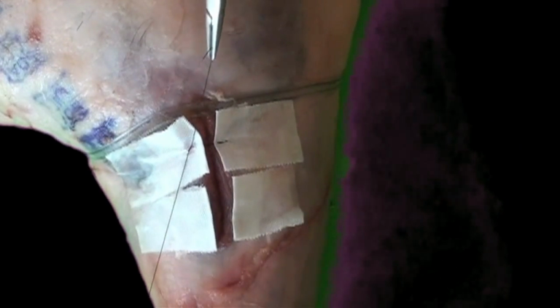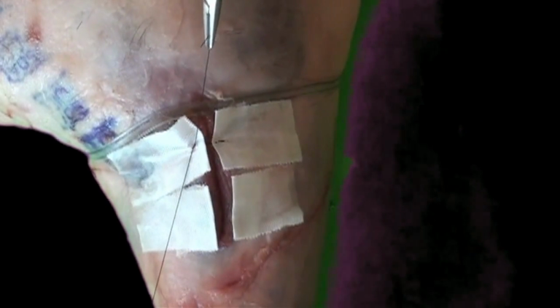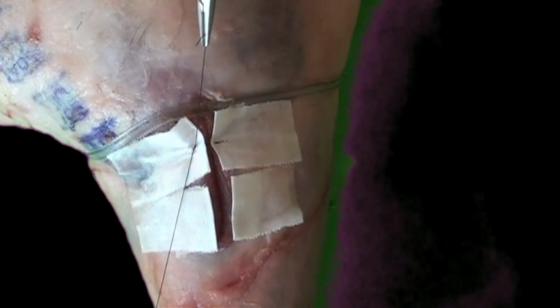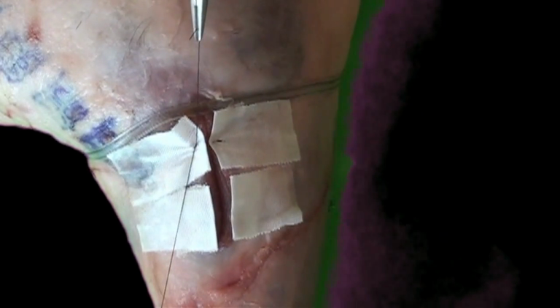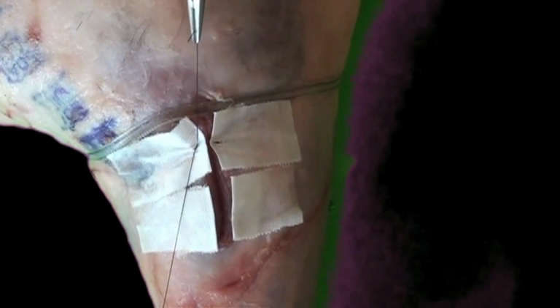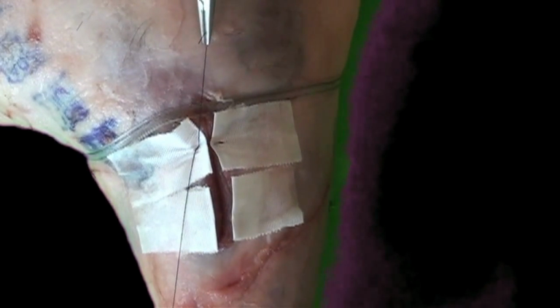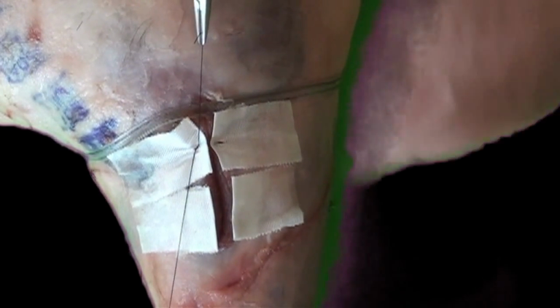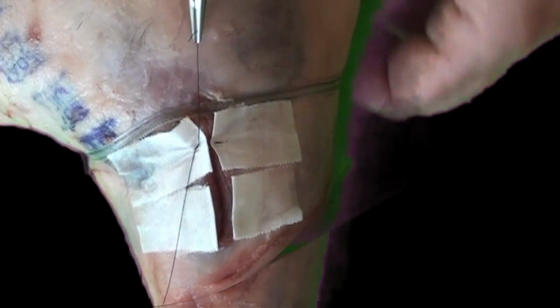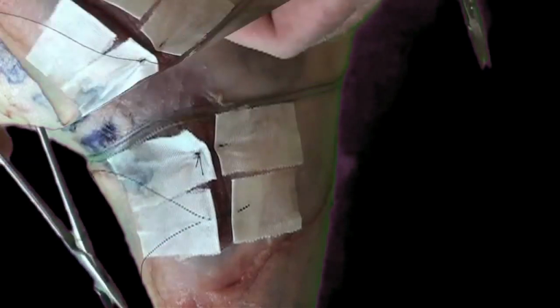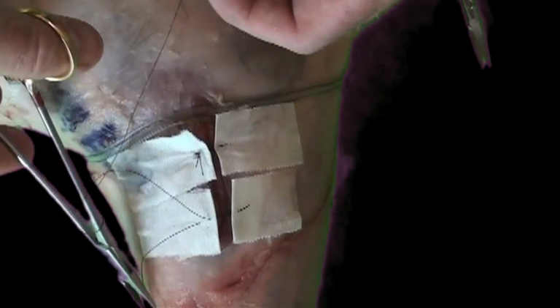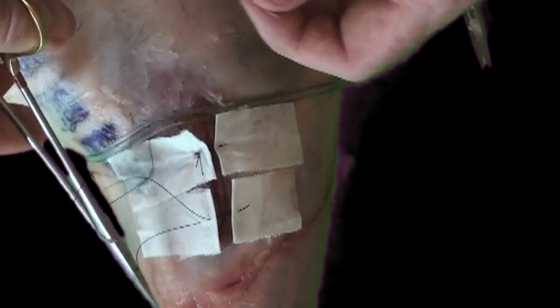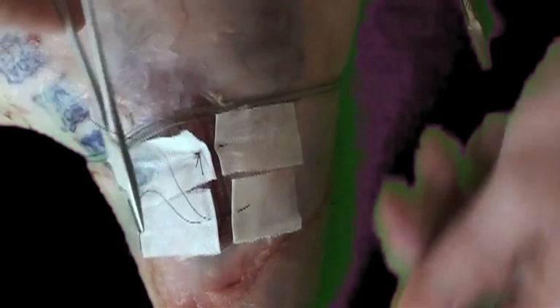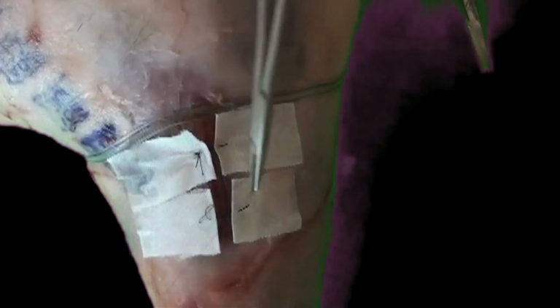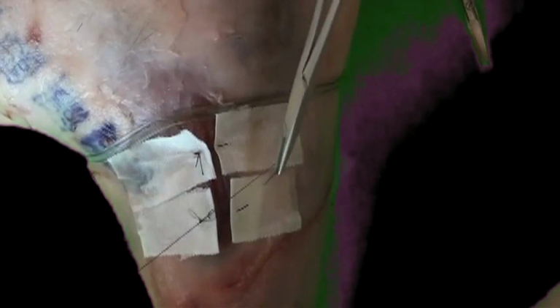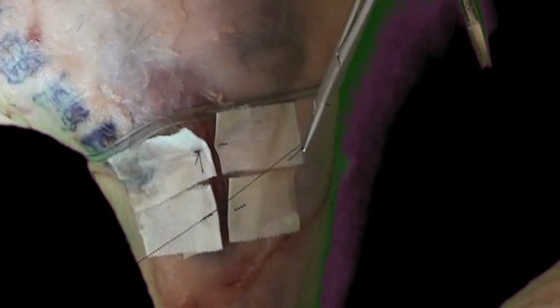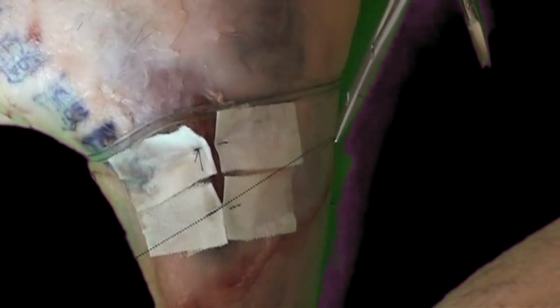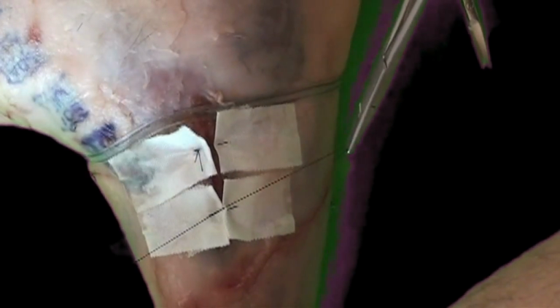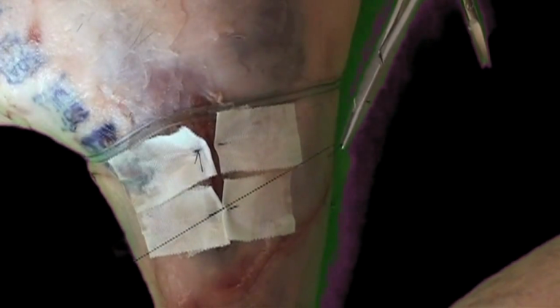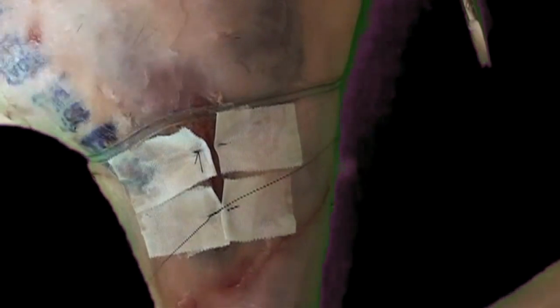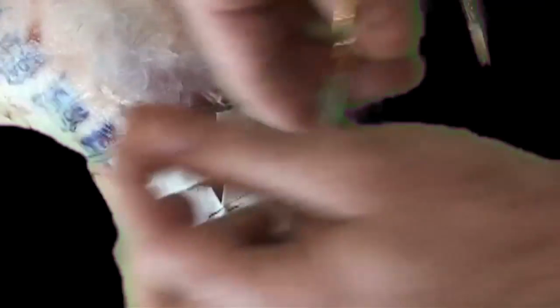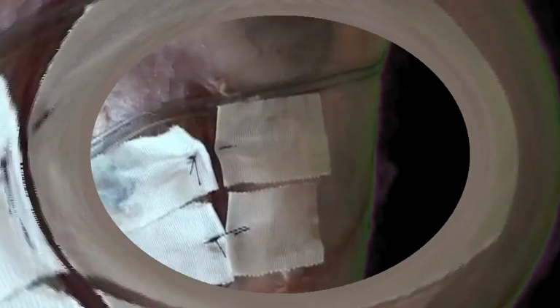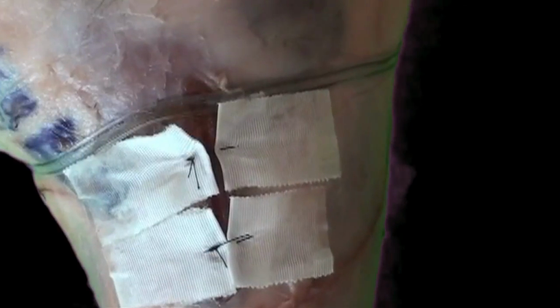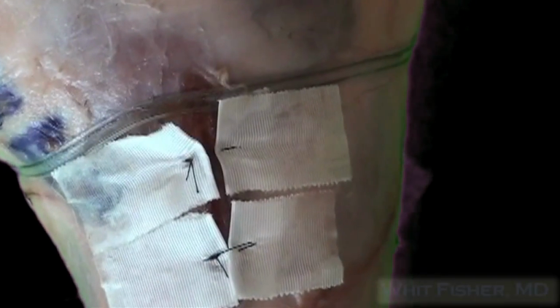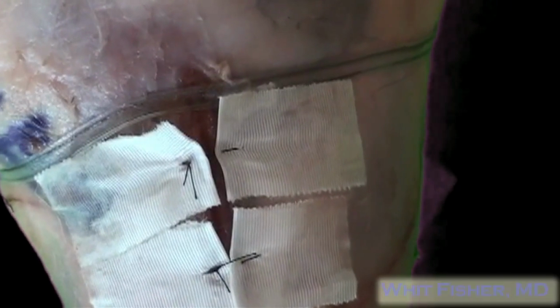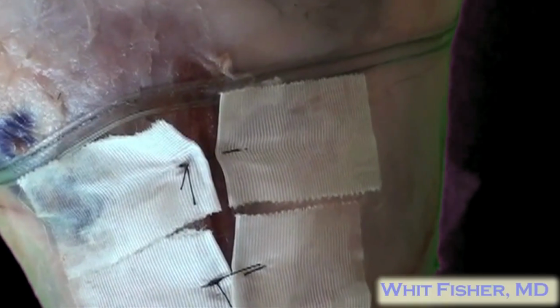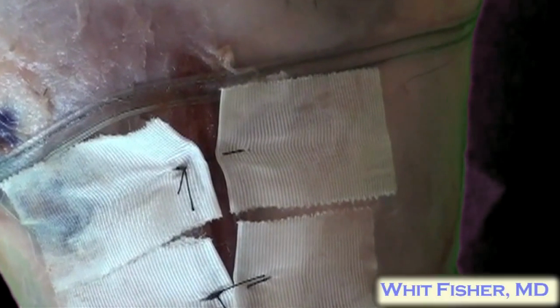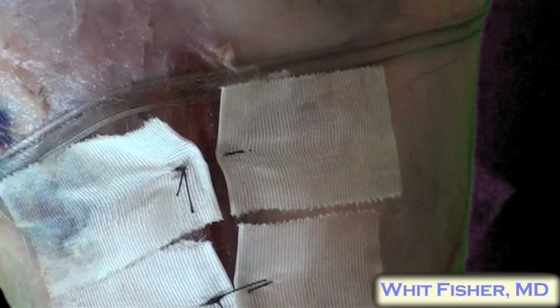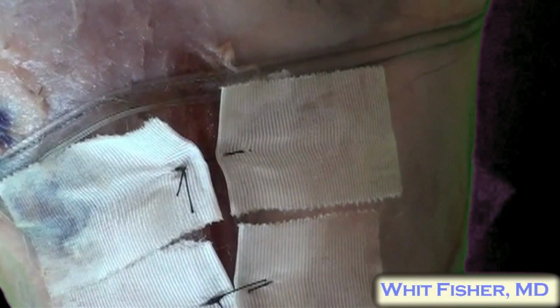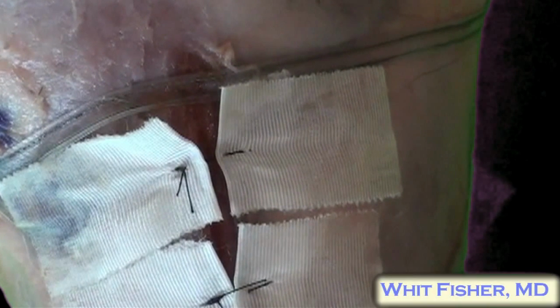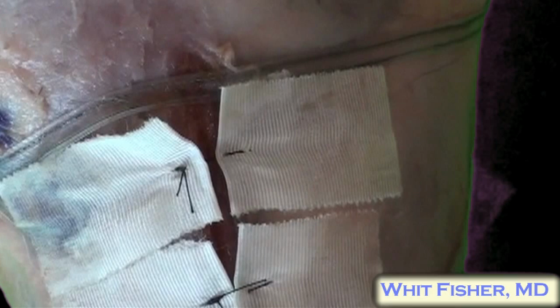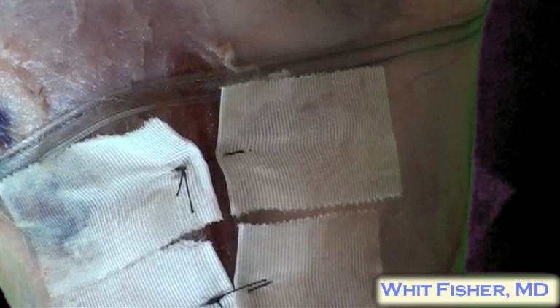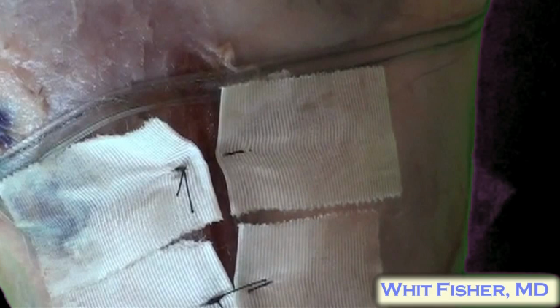That doesn't hurt at all! You just repeat the process for however many tabs you have along the side of your wound and tie those knots nice and tight. No needle ever touches the patient.